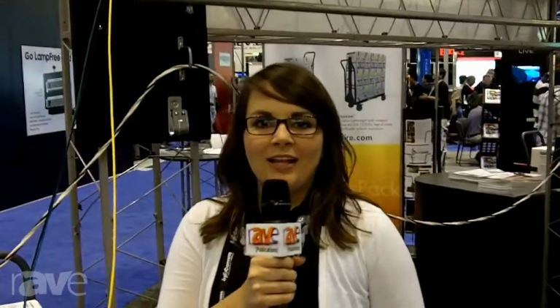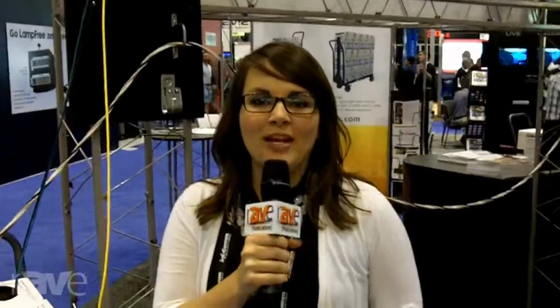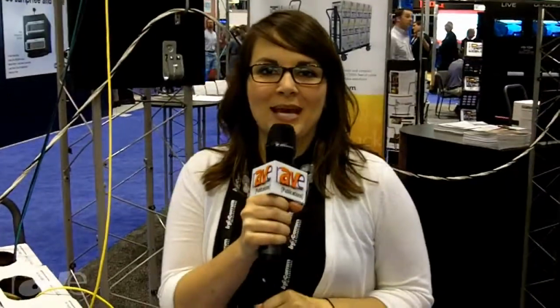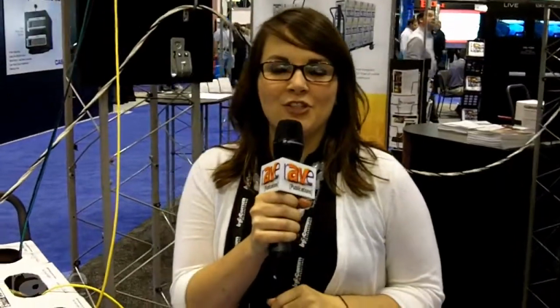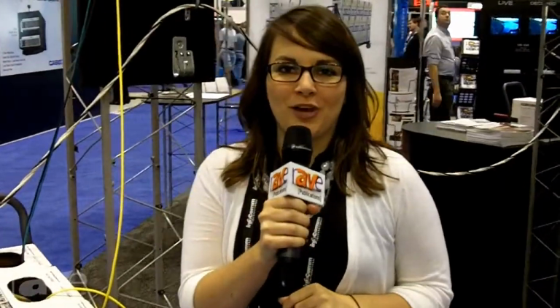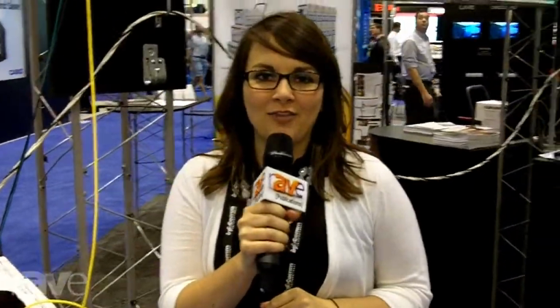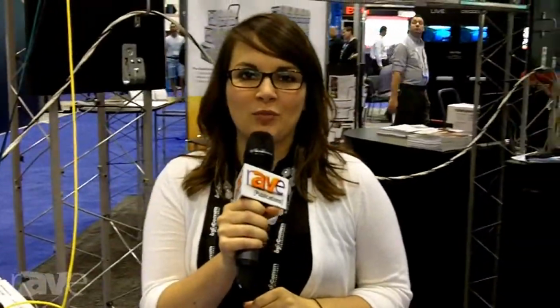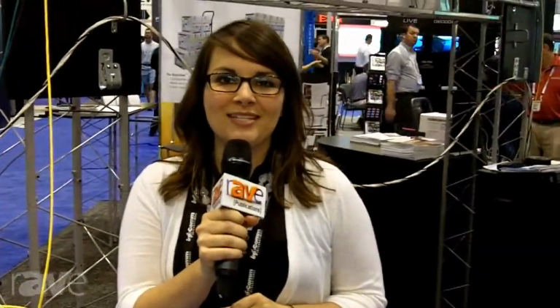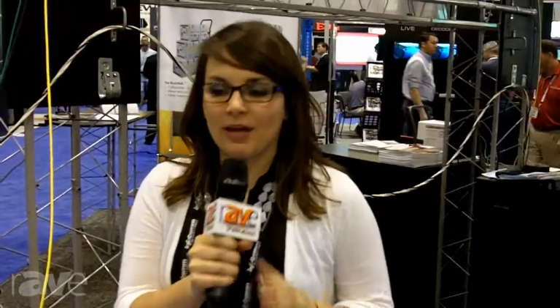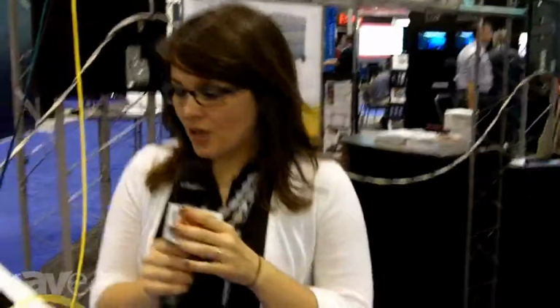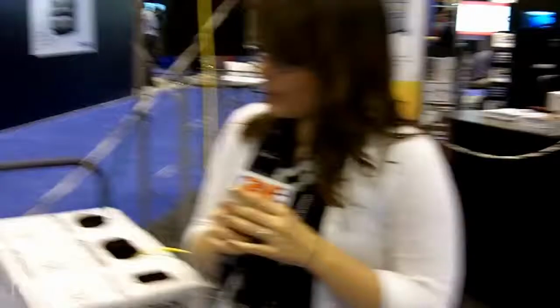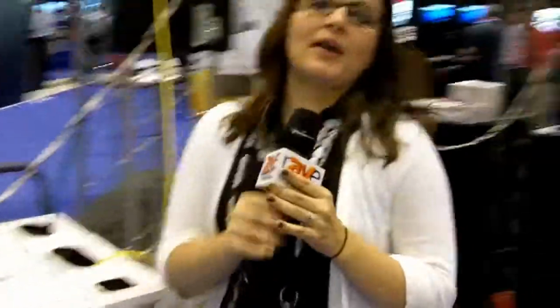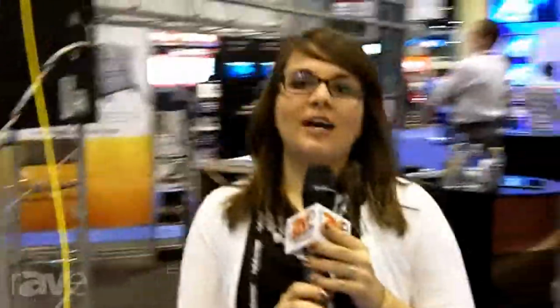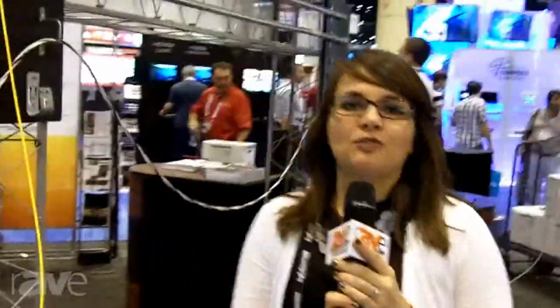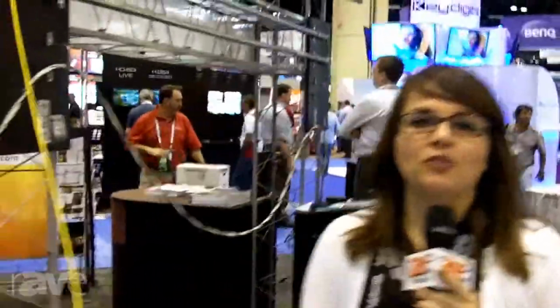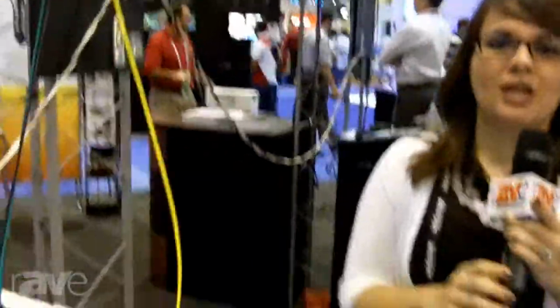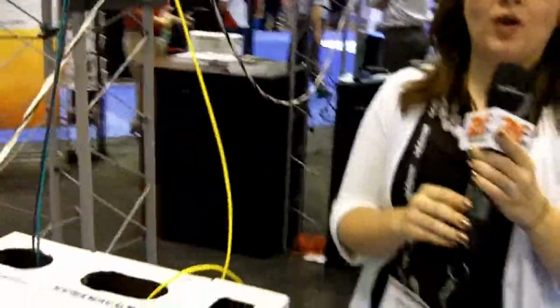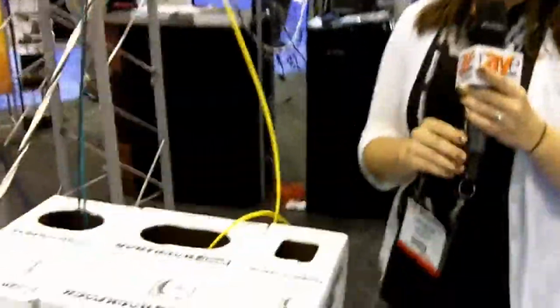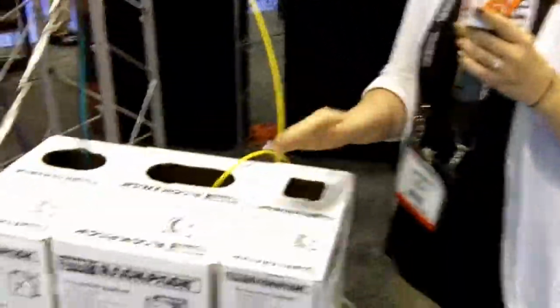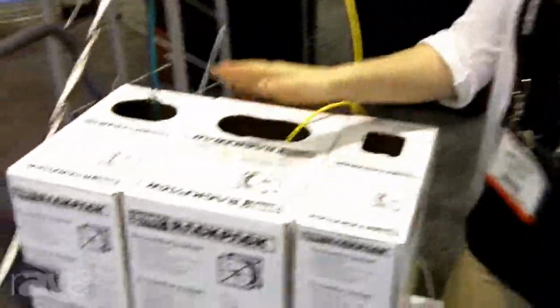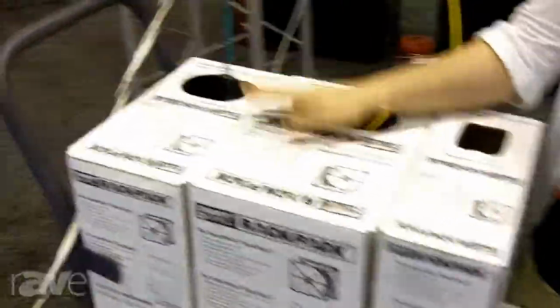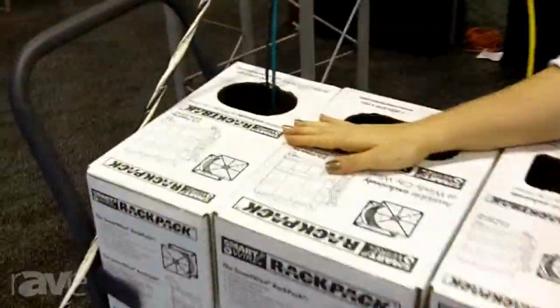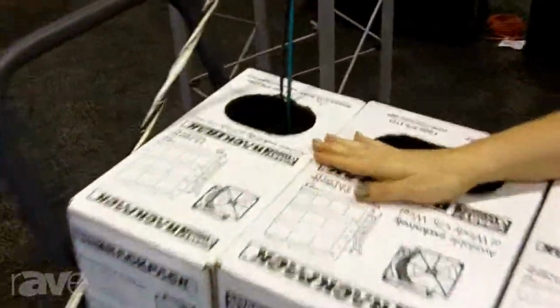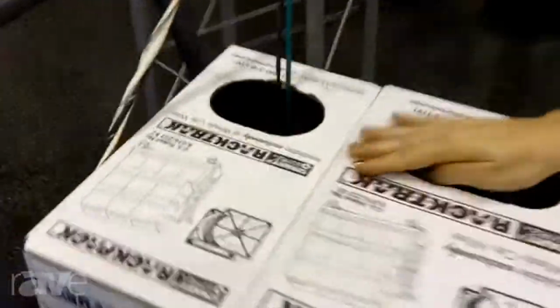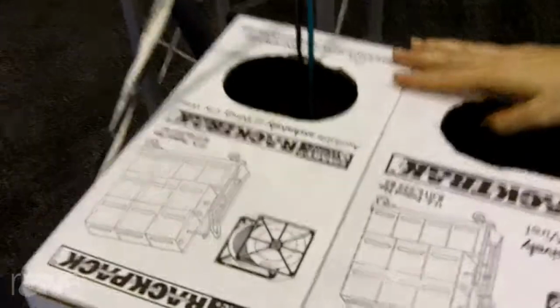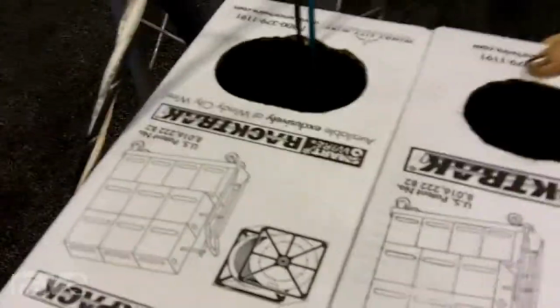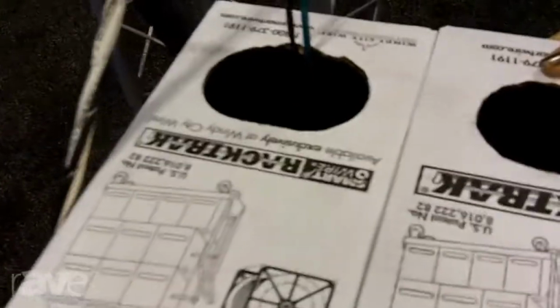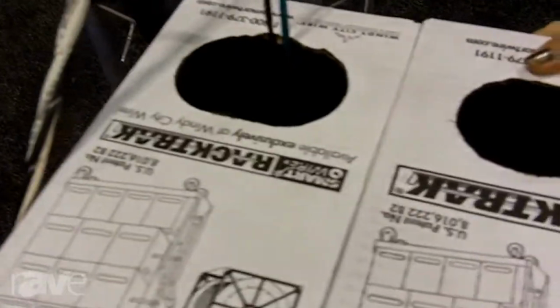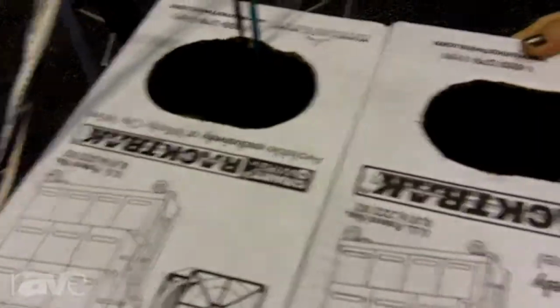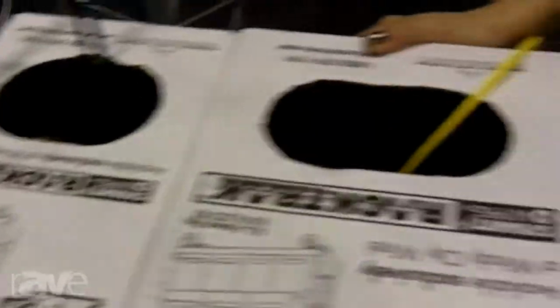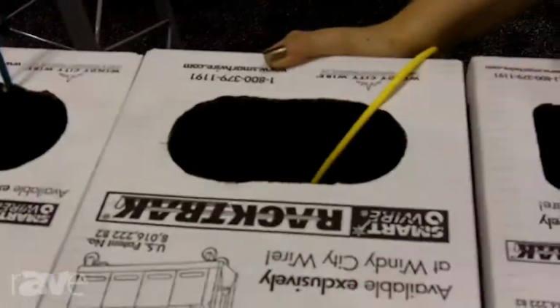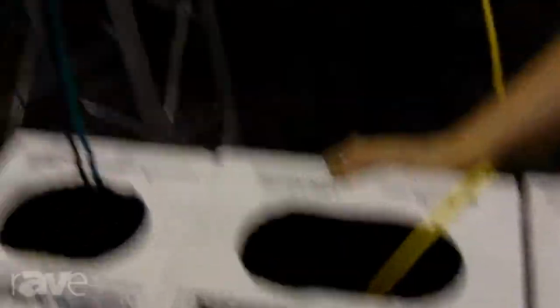Hello, my name is Abby Fisher Parayoff, and I'm with Windy City Wire. We are a manufacturer of low voltage cable, and we specialize in a very high quality product, competitive pricing, and a lot of value-add services.